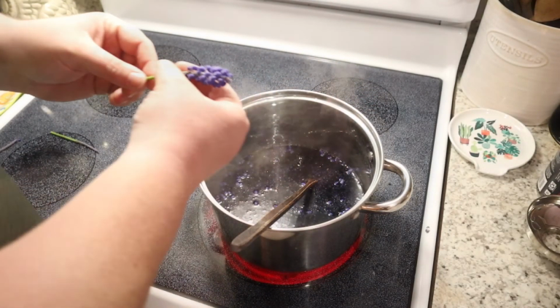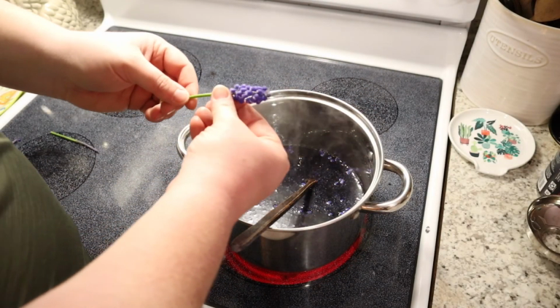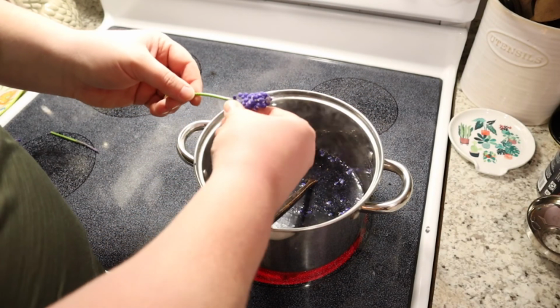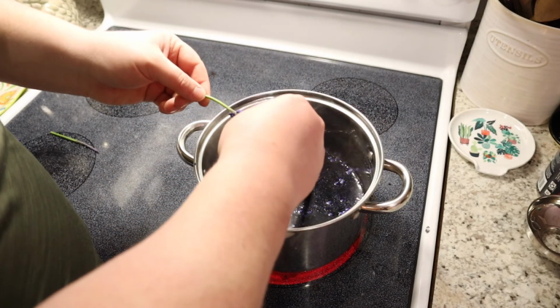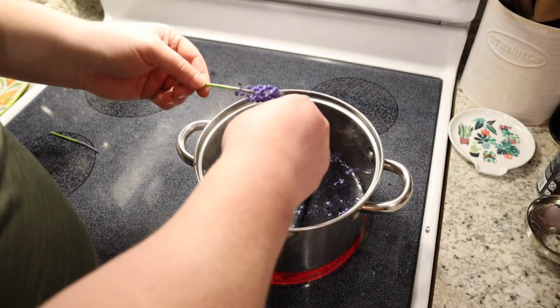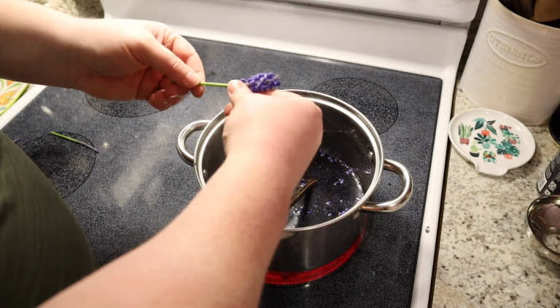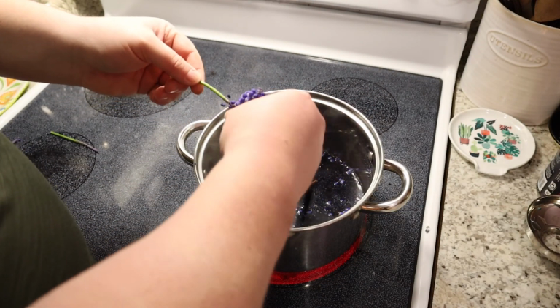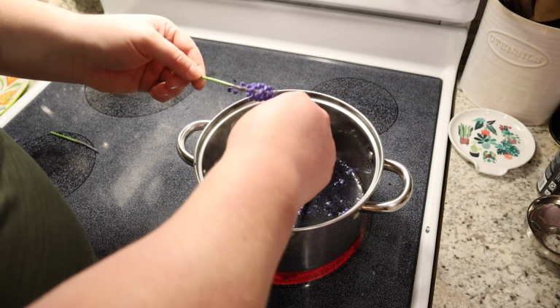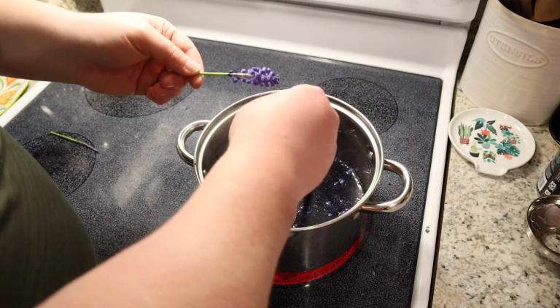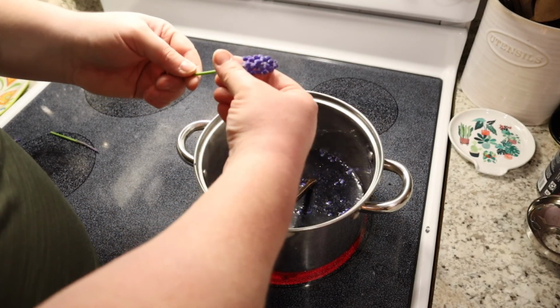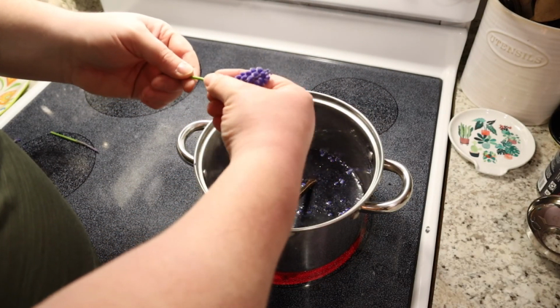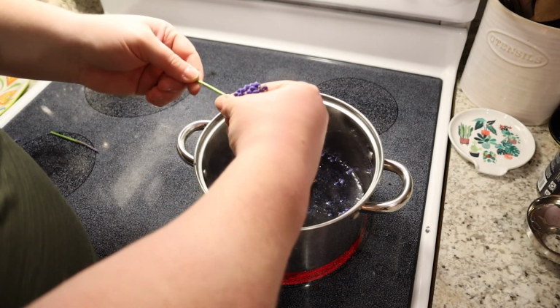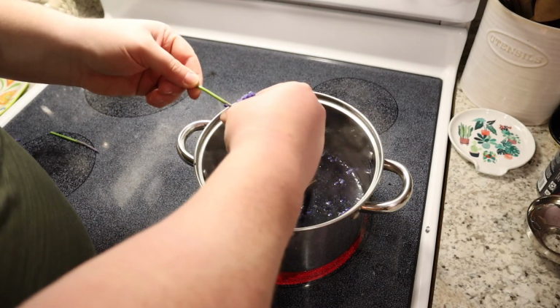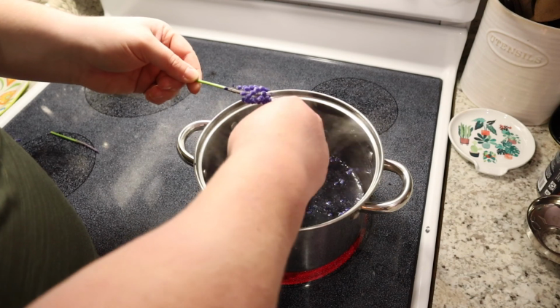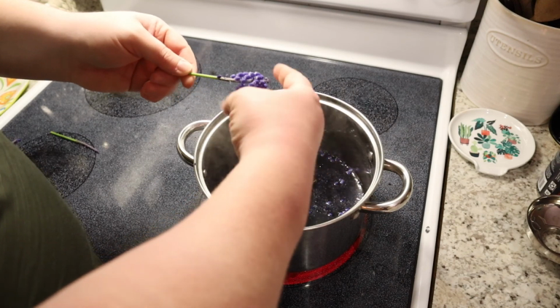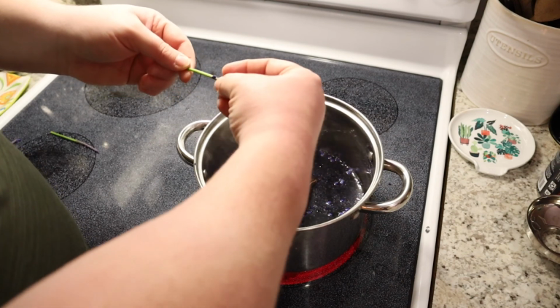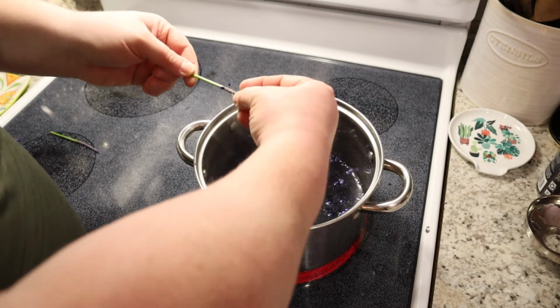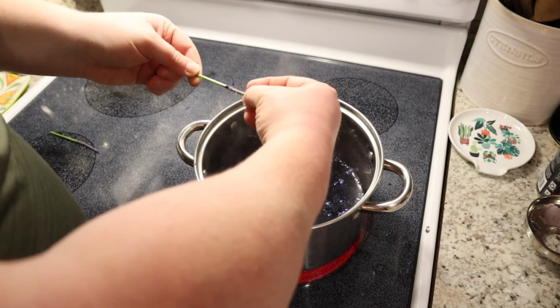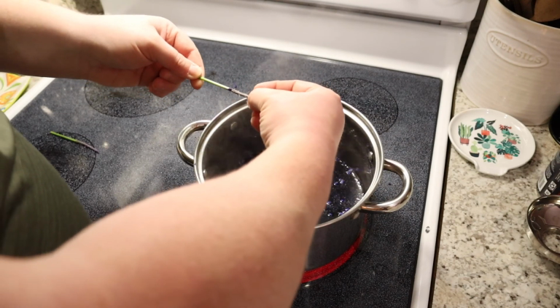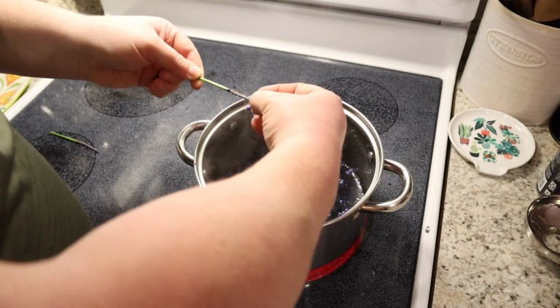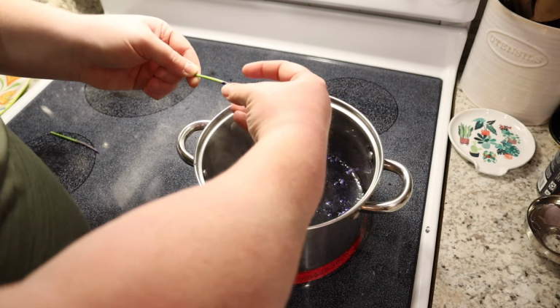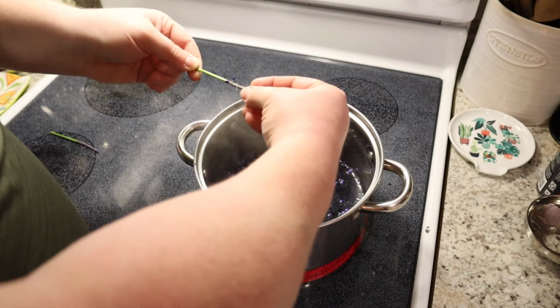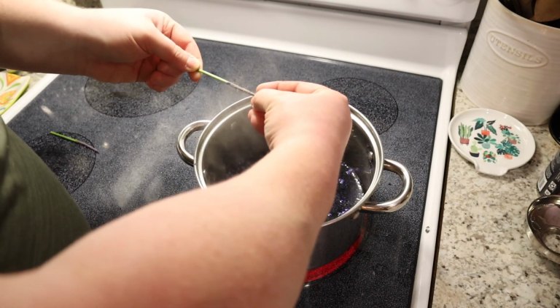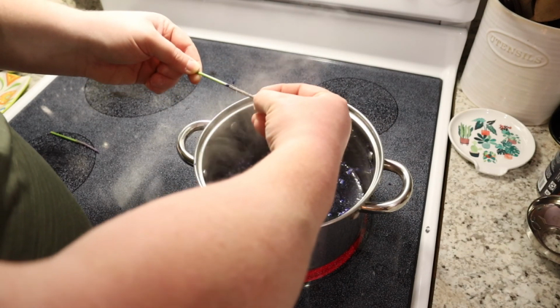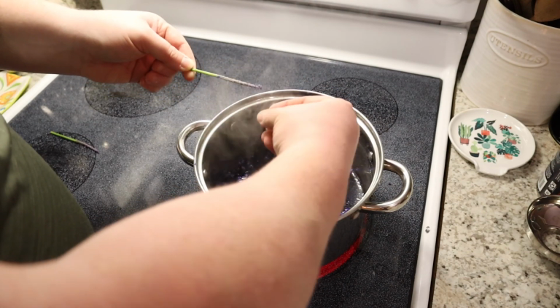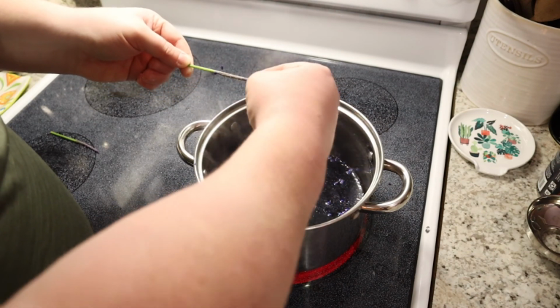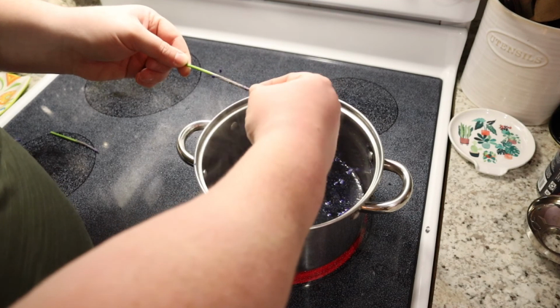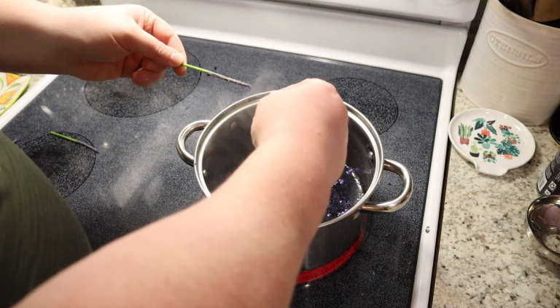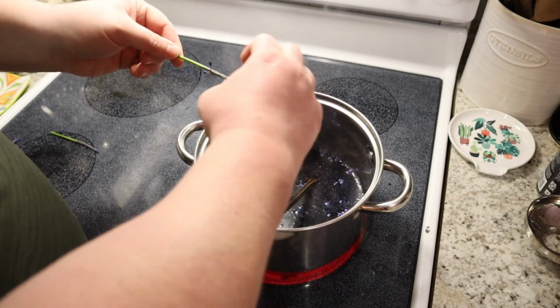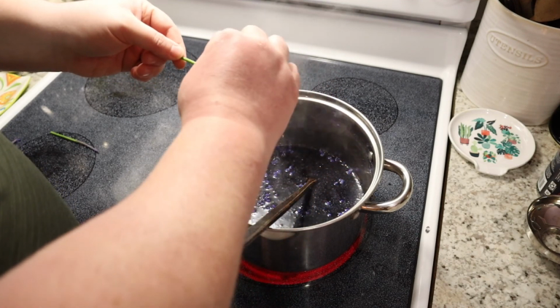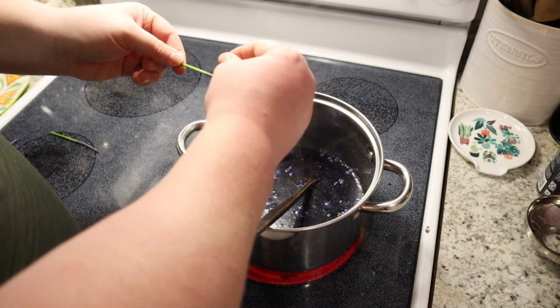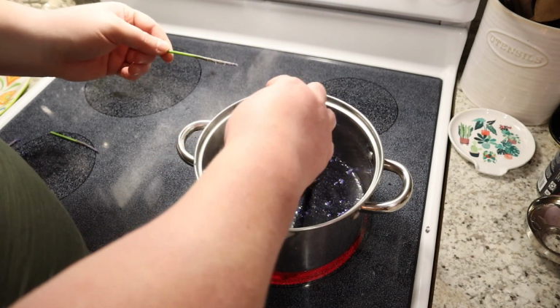Once I had all of these popped off, I put them all — which ended up being about four cups — into four cups of hot water and let them steep for a couple of hours, just to kind of get all the flavor out of them.